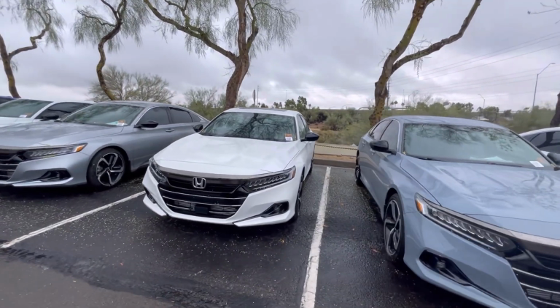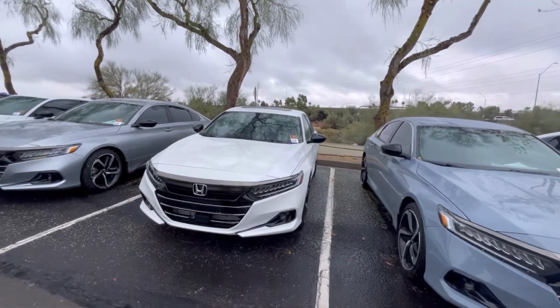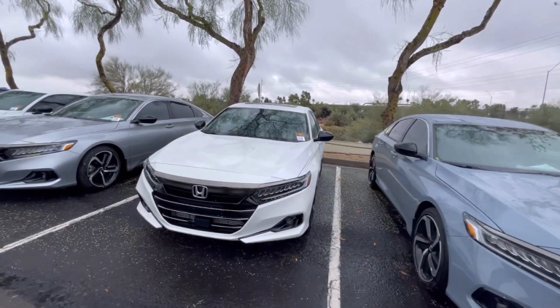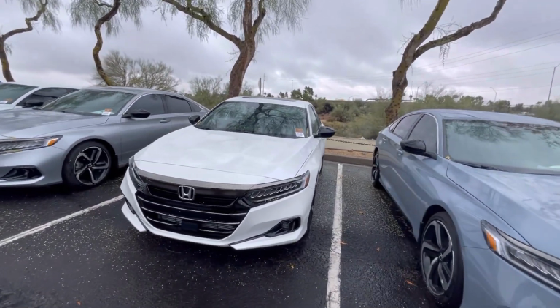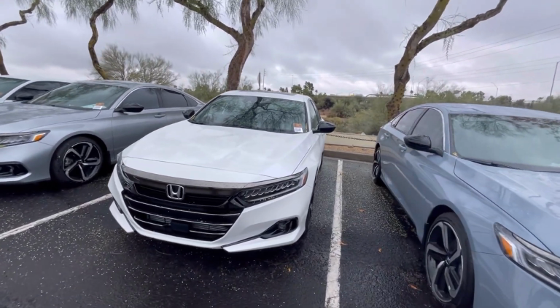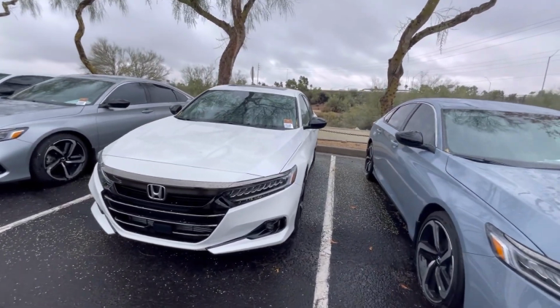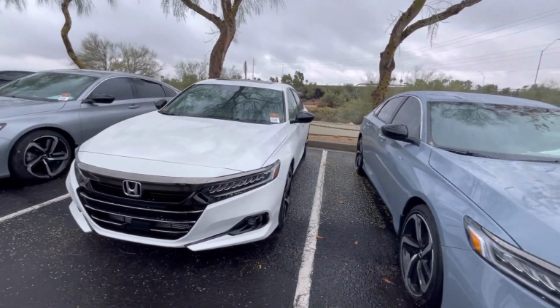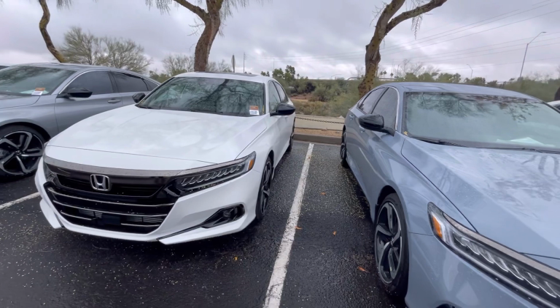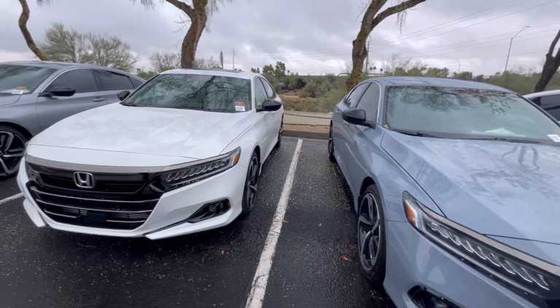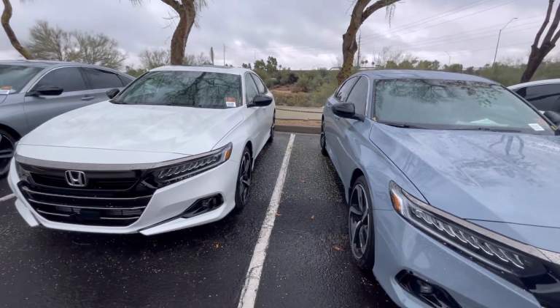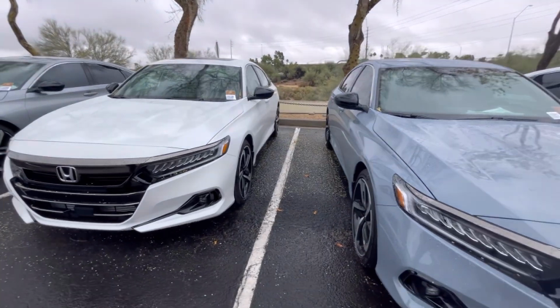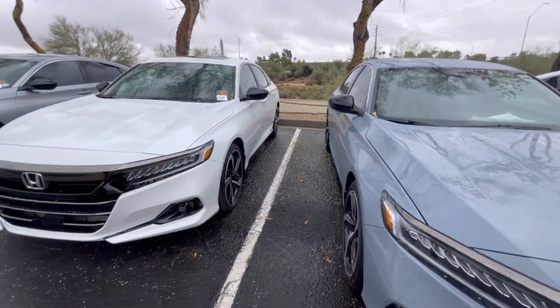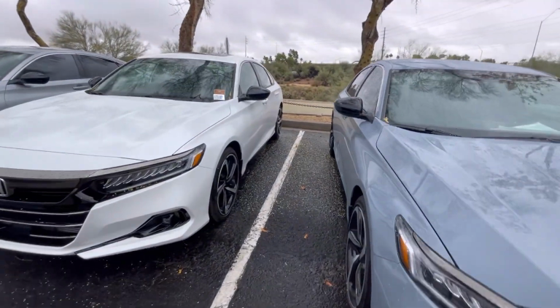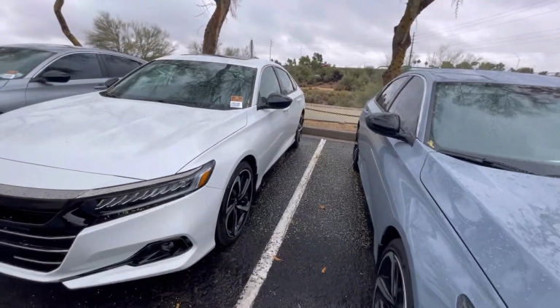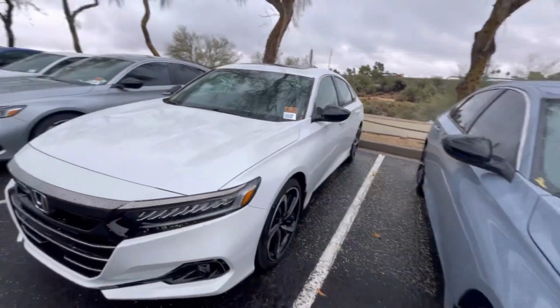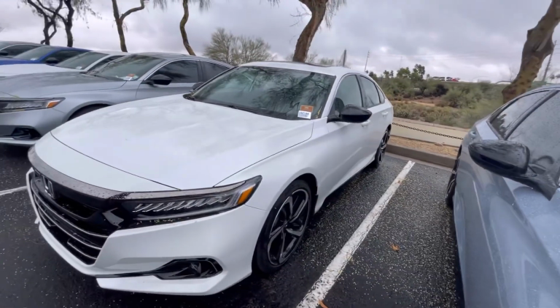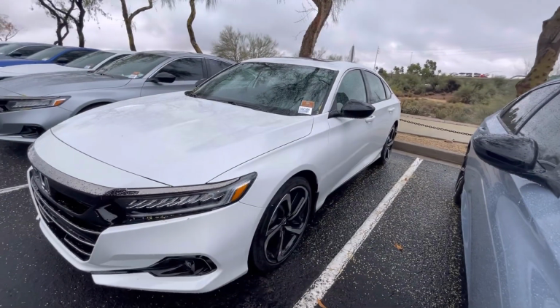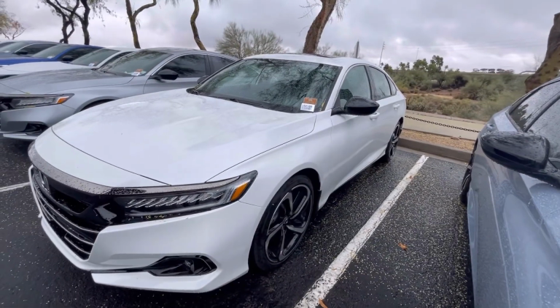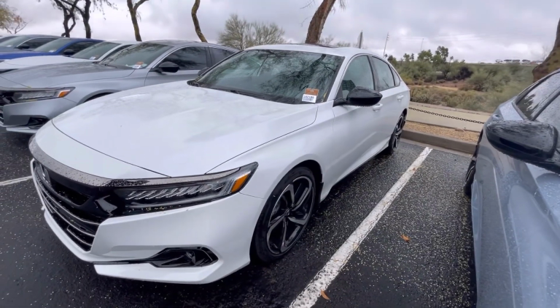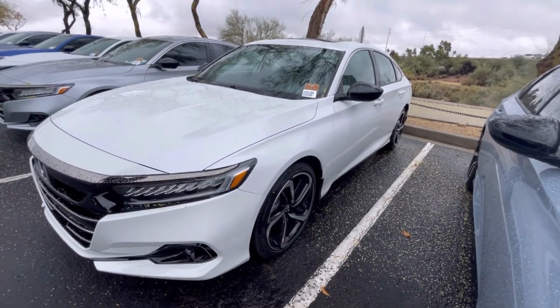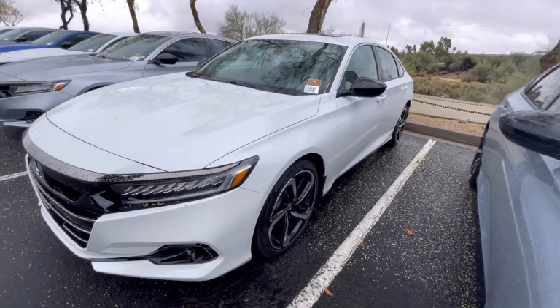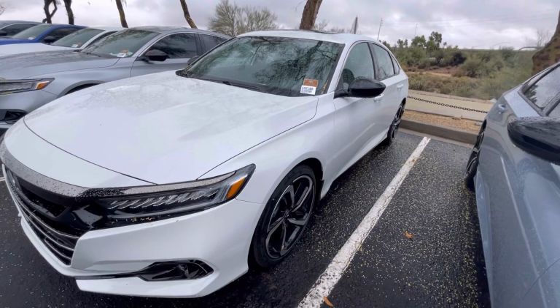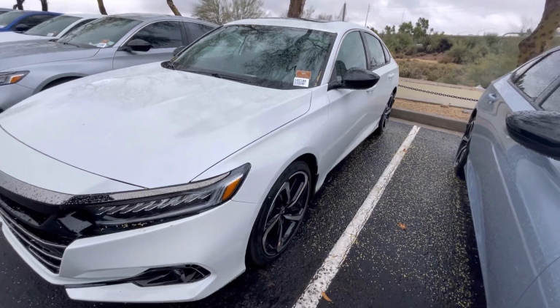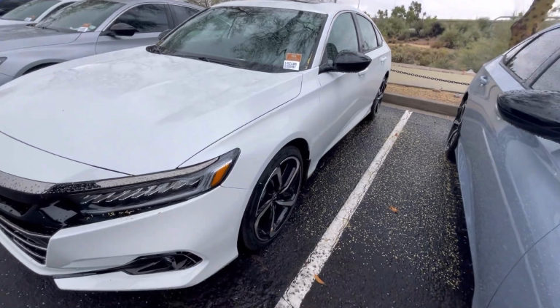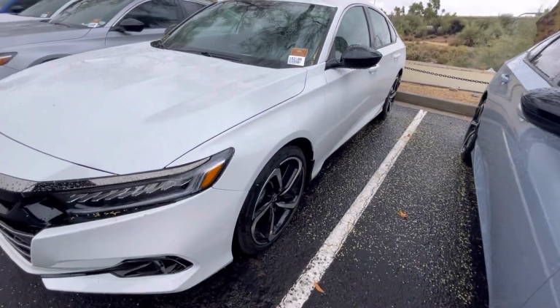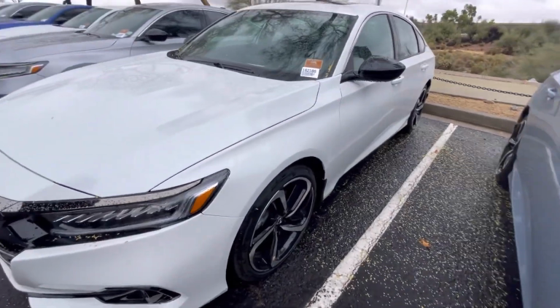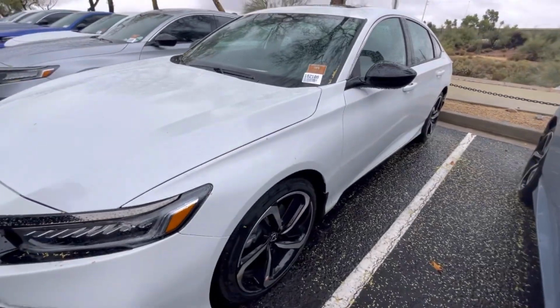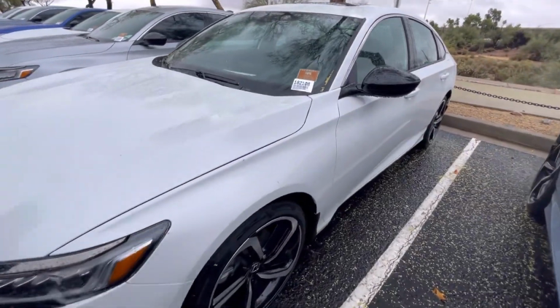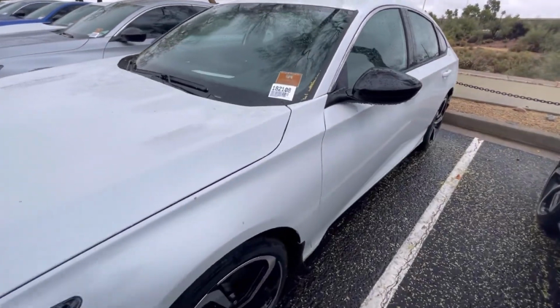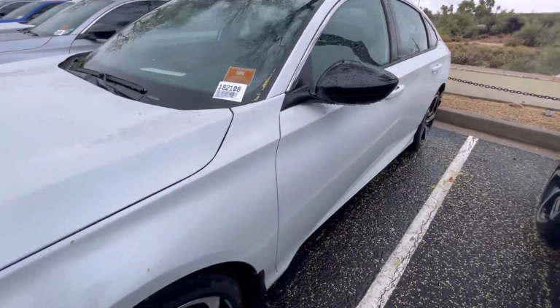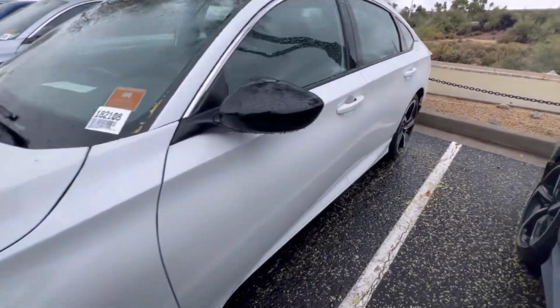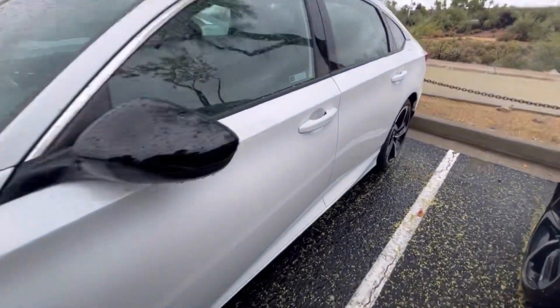Do you want the white one or the sonic gray one? It's a 2022. How many miles on it? It should be brand new.